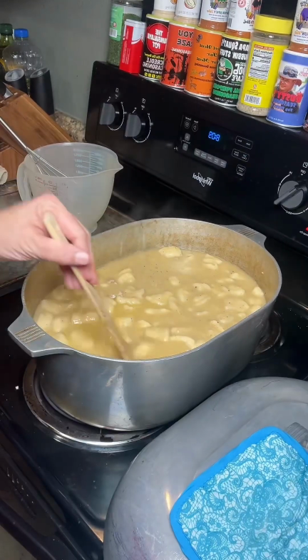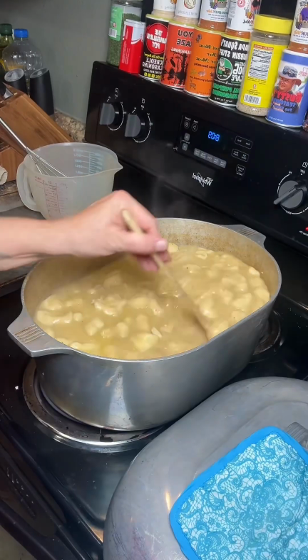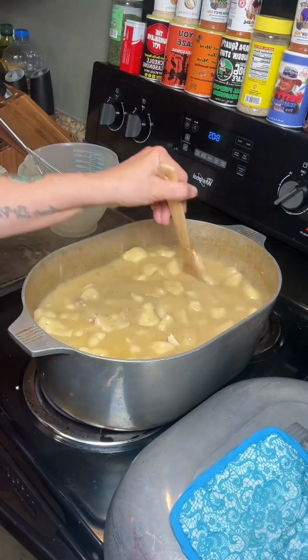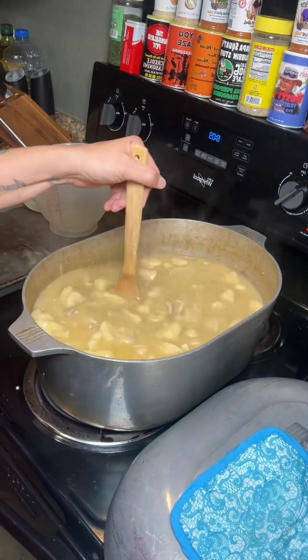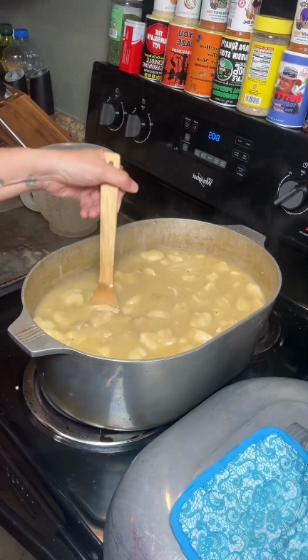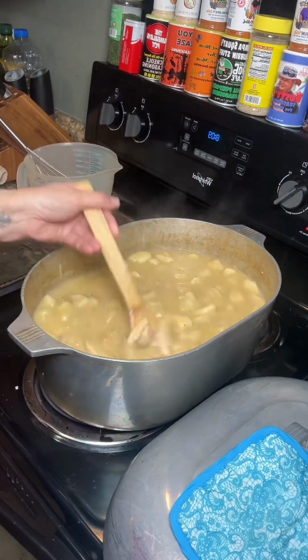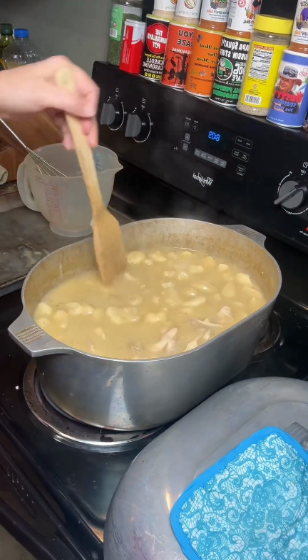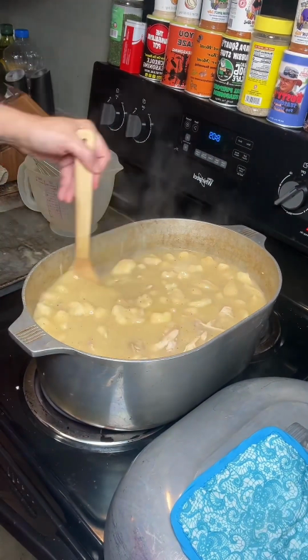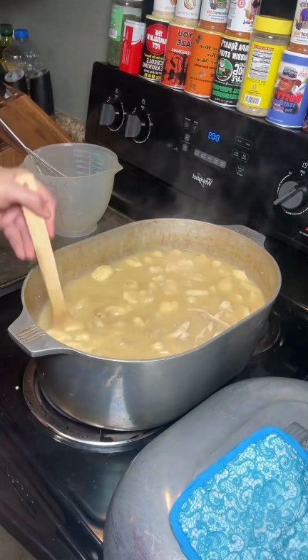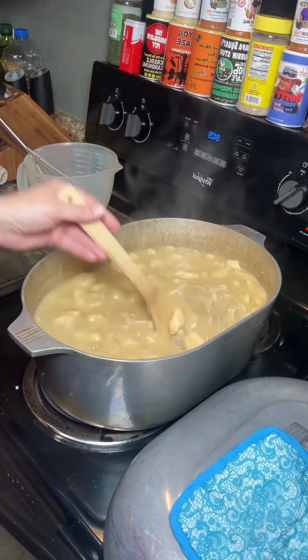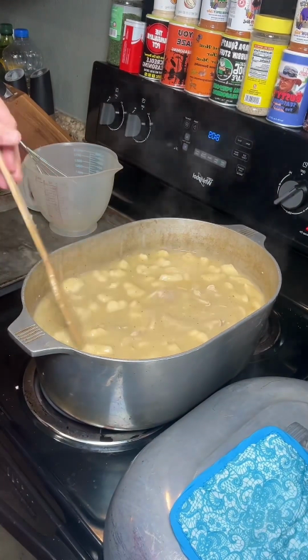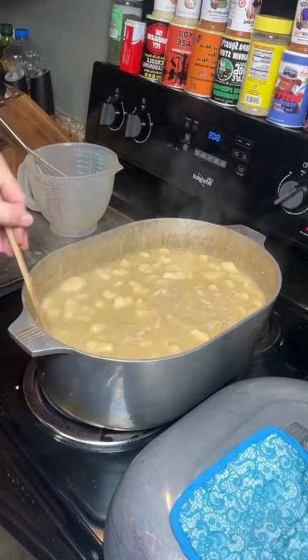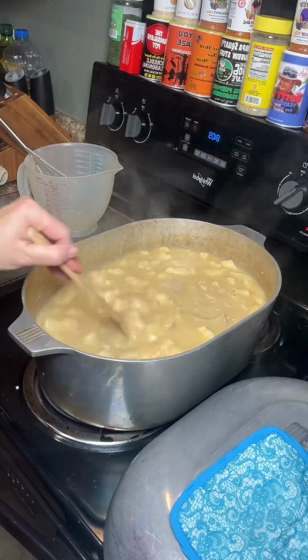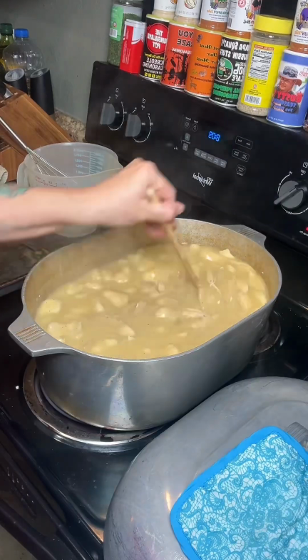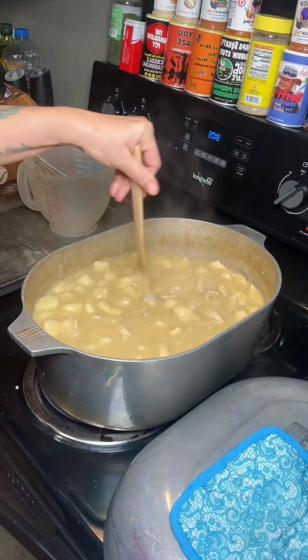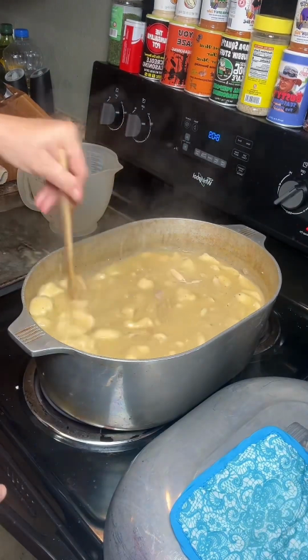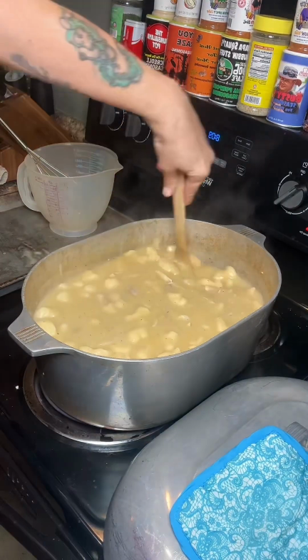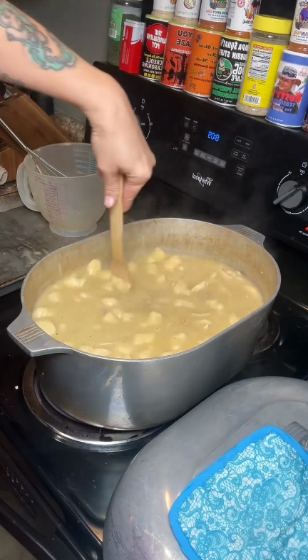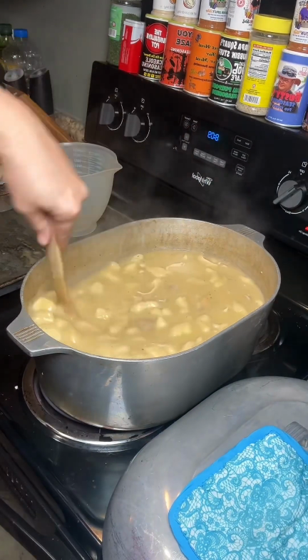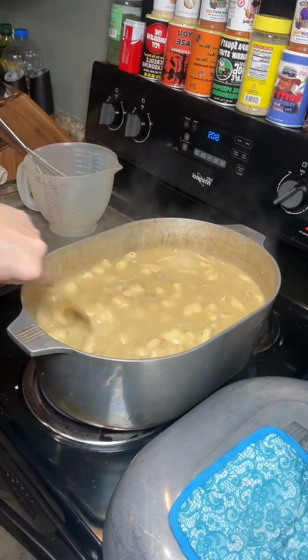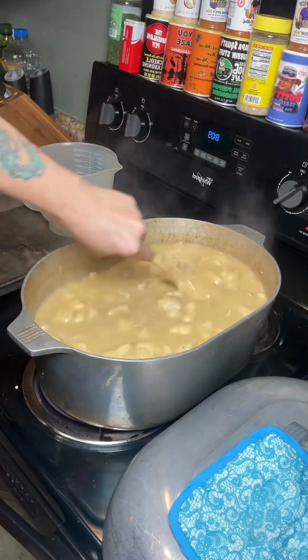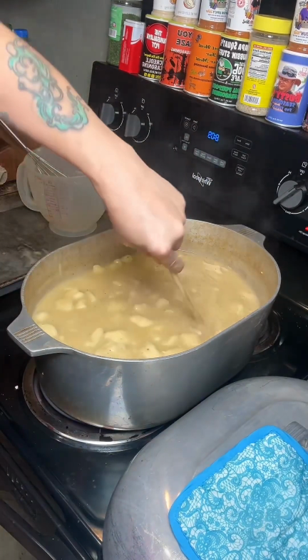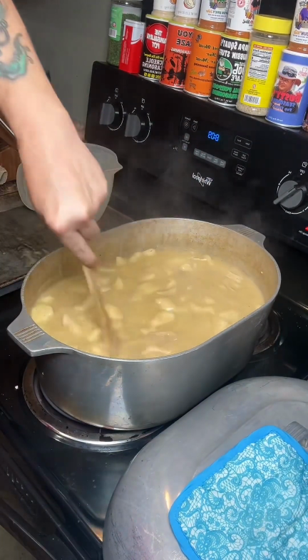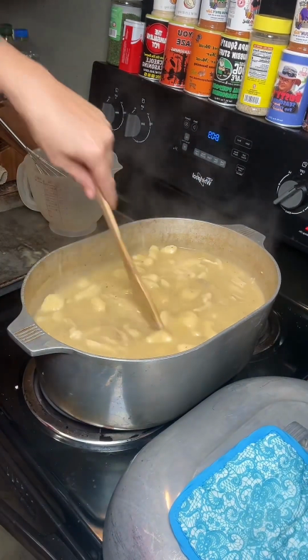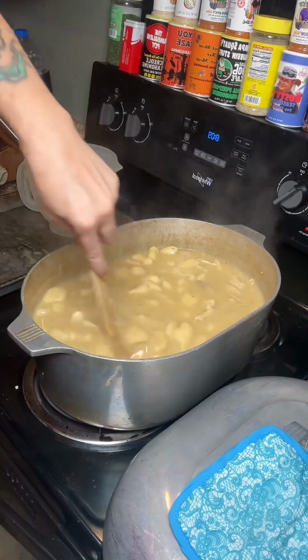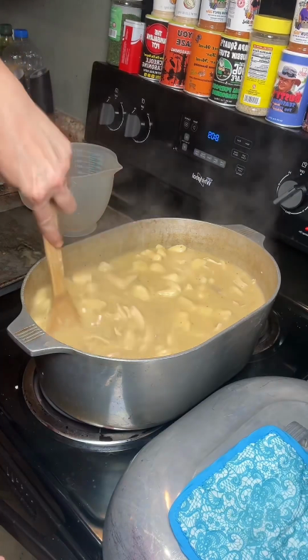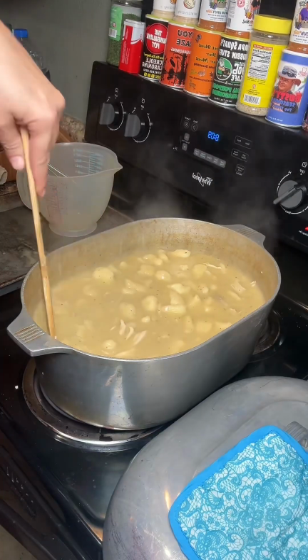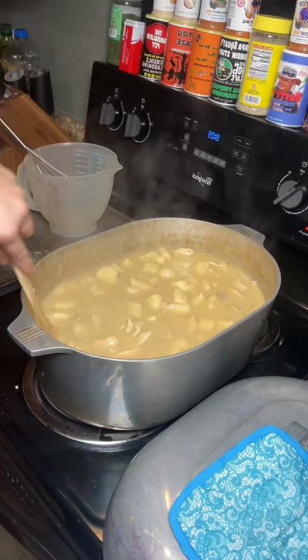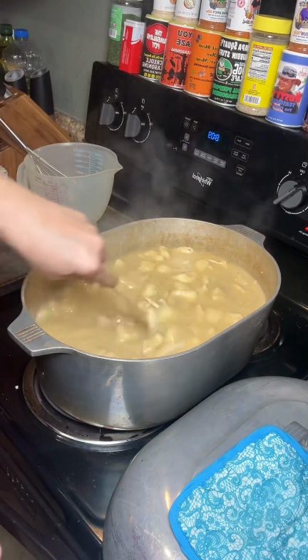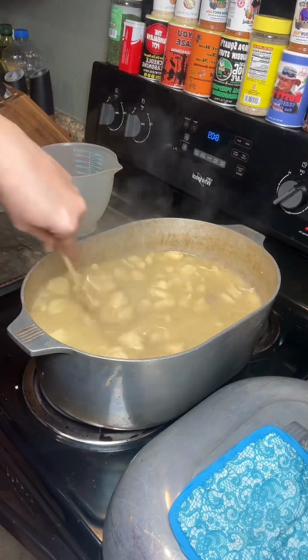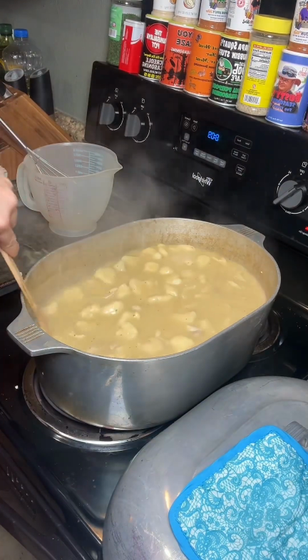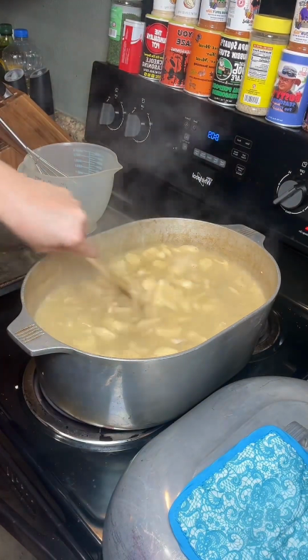All right, y'all, that's a wrap. You see how thick that is after it simmered for a while and all the dumplings started sinking — that's when you know it's done. You just cut one in half and it's kind of bready in the middle. It's all the way cooked, it's not raw dough.